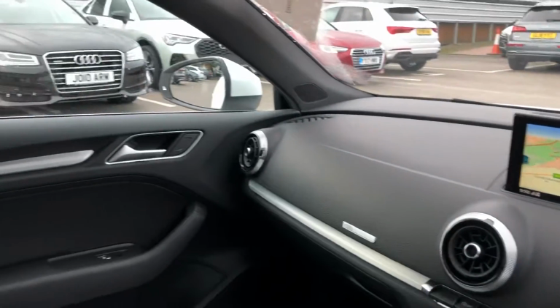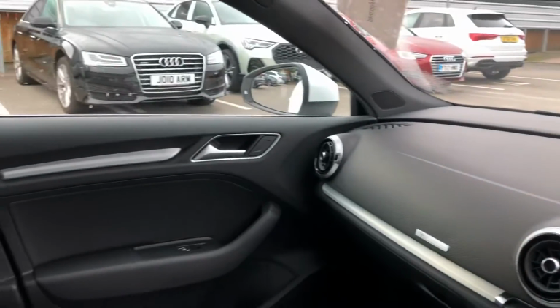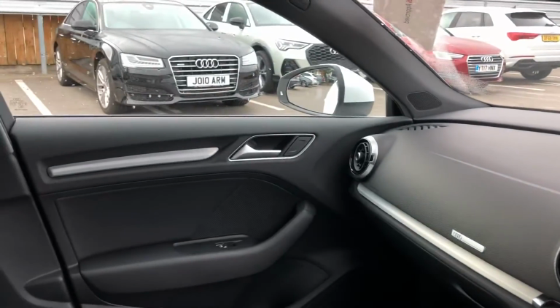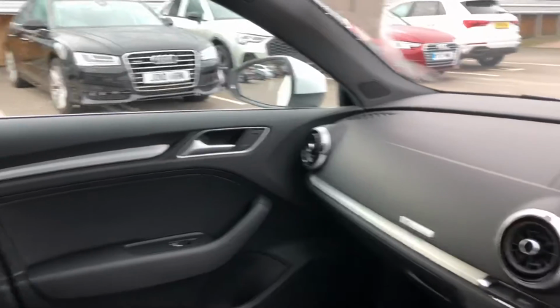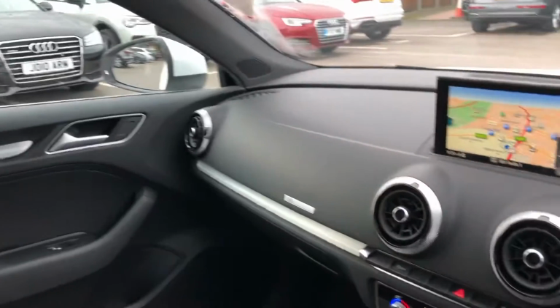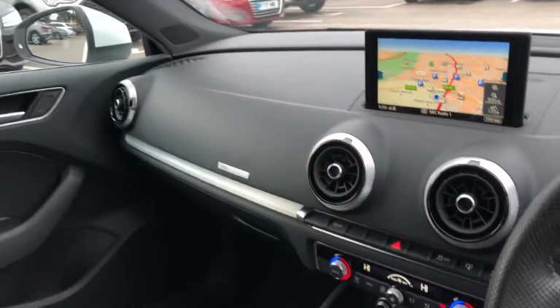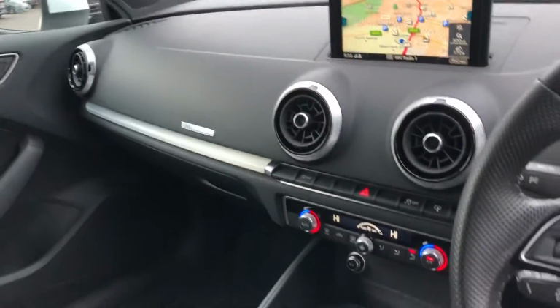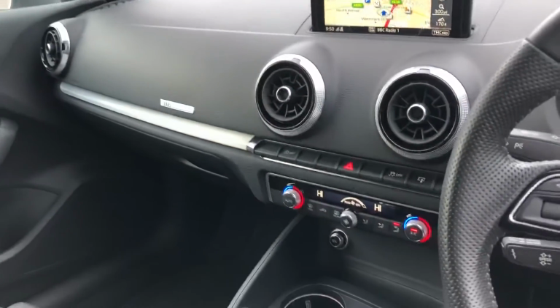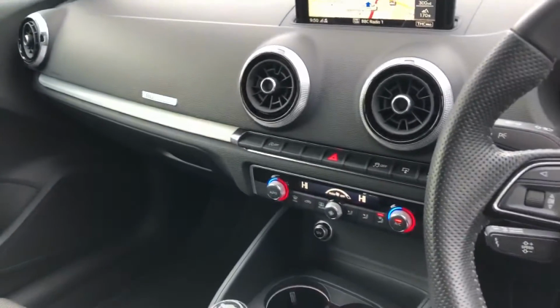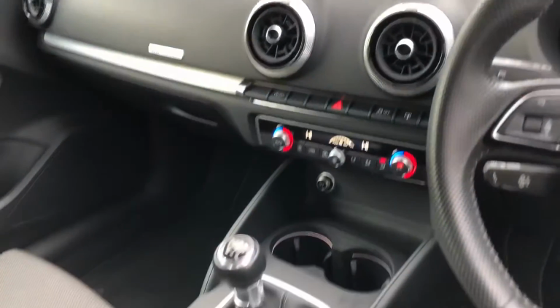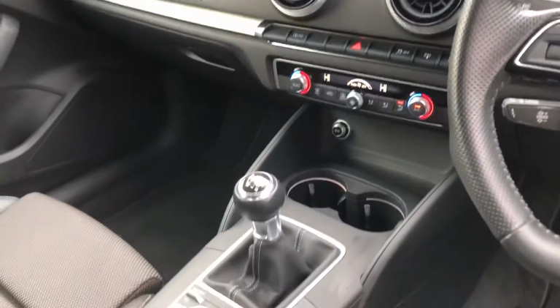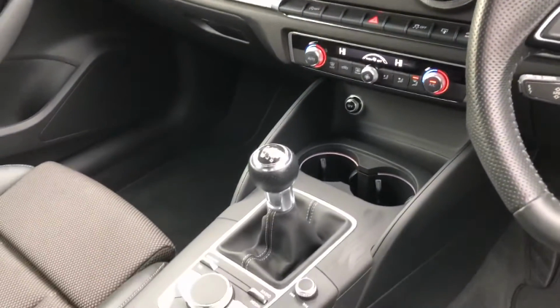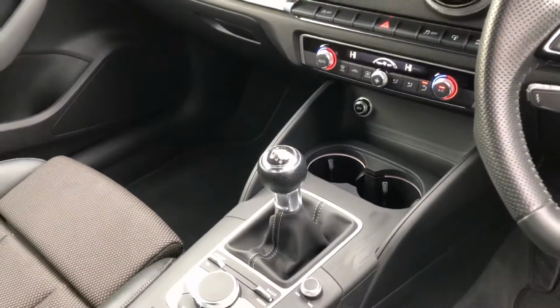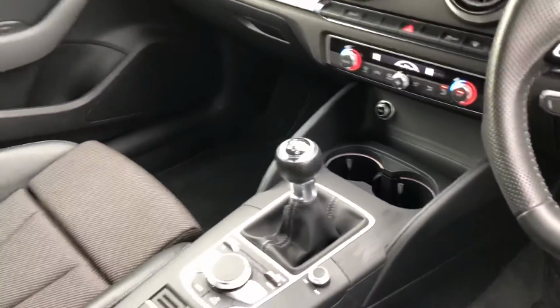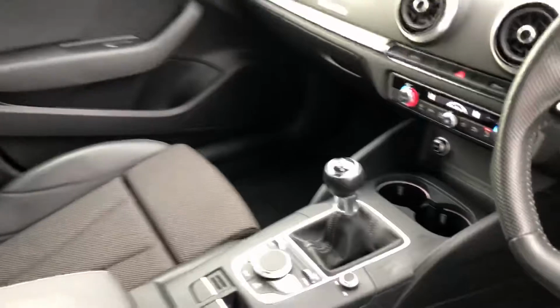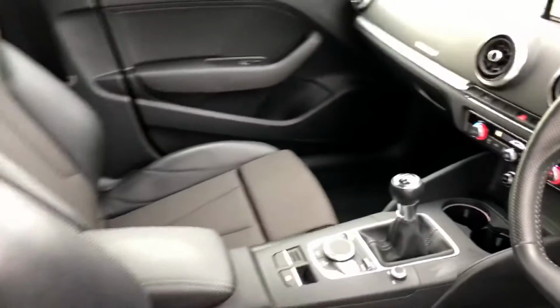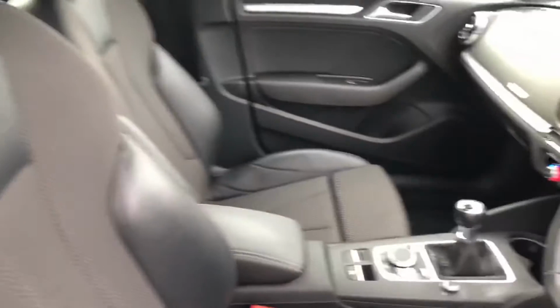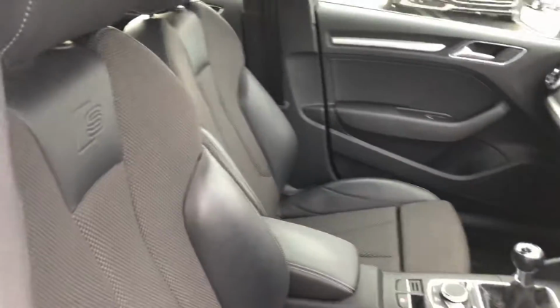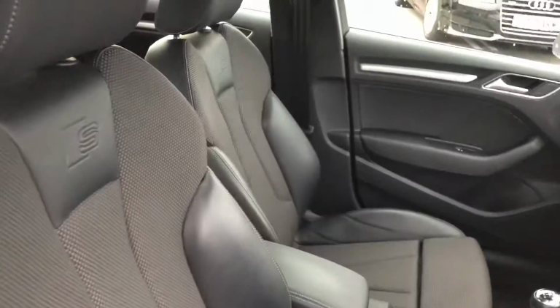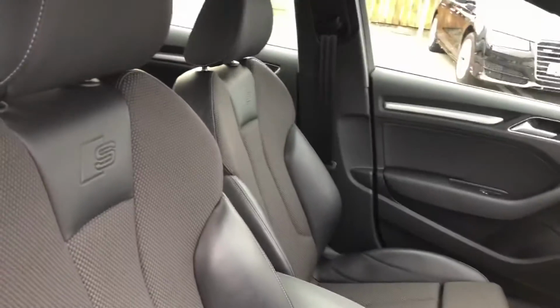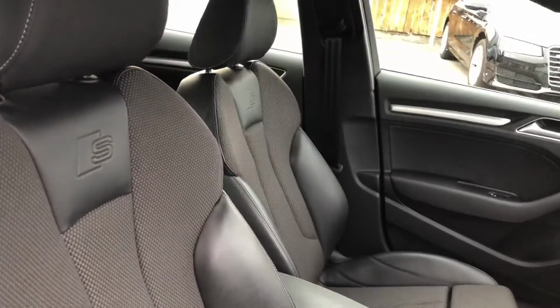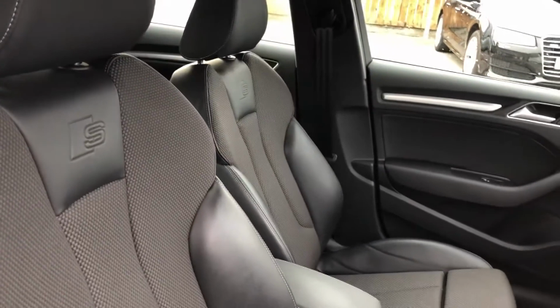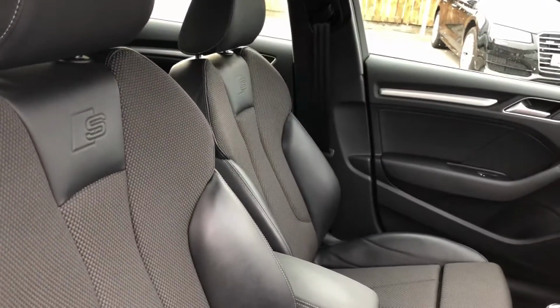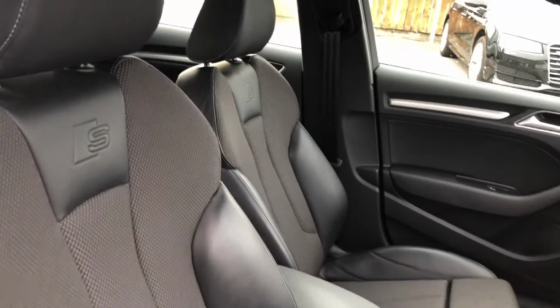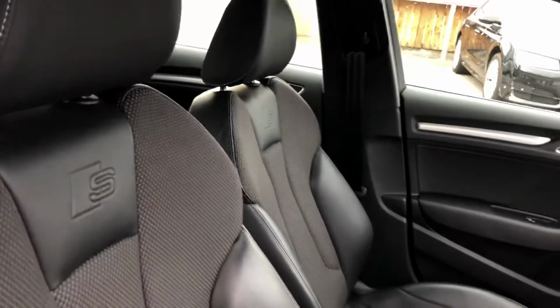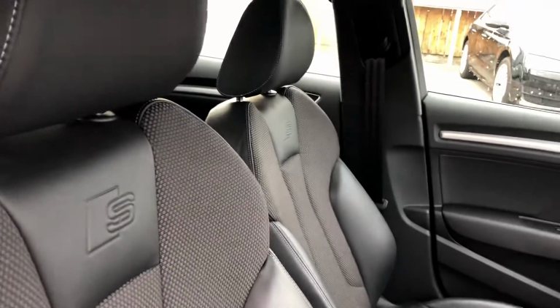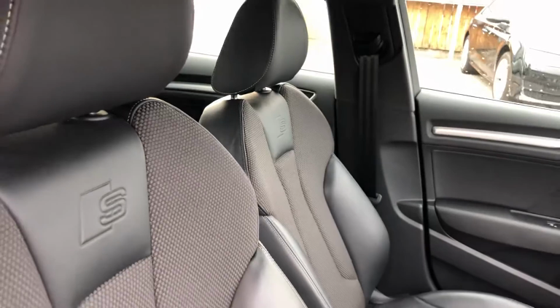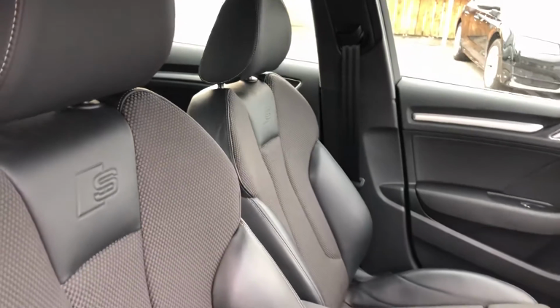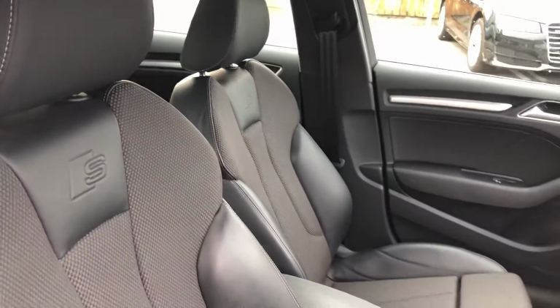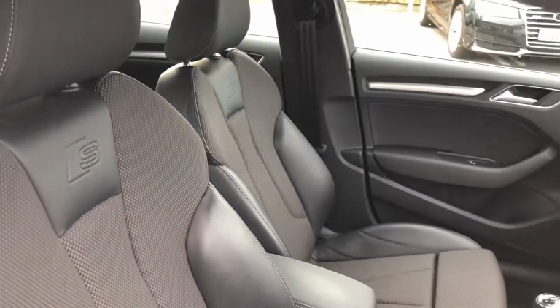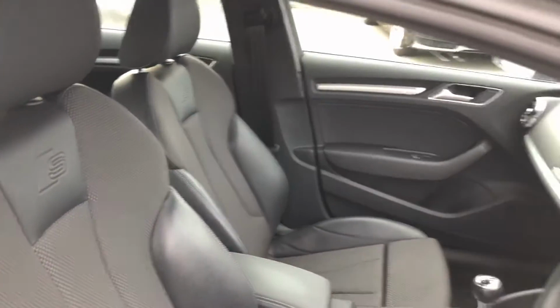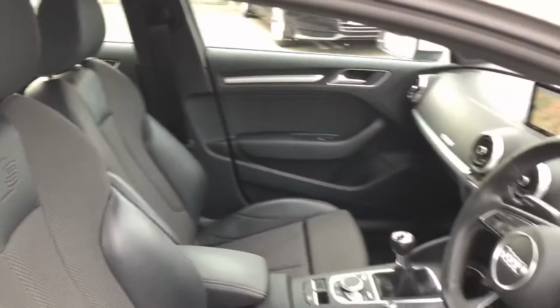The interior LED light package, climate control, 6-speed manual gearbox, and the leather and Alcantara interior with the S-Line detailing and the front sport seats.